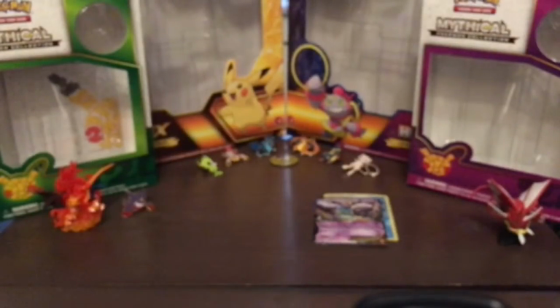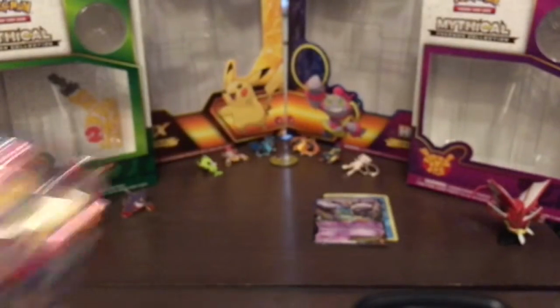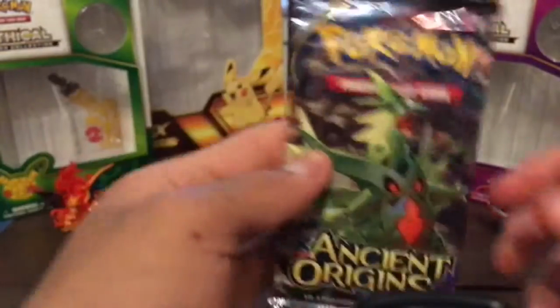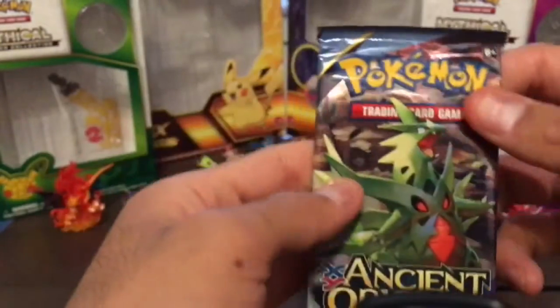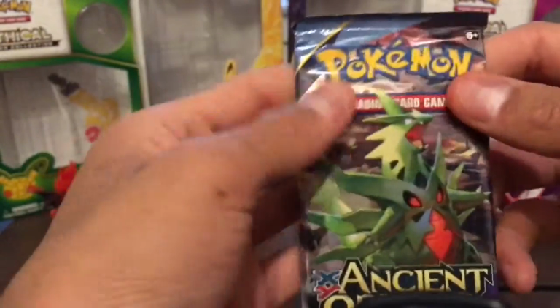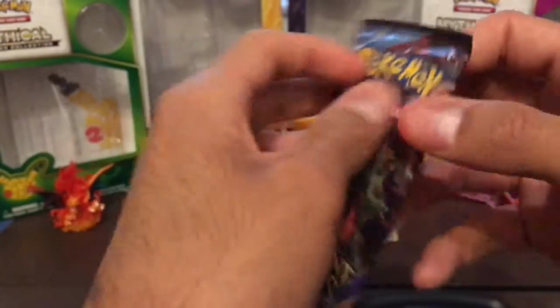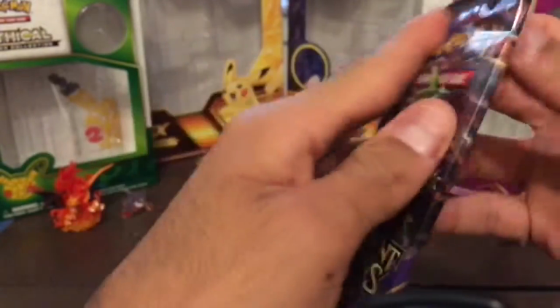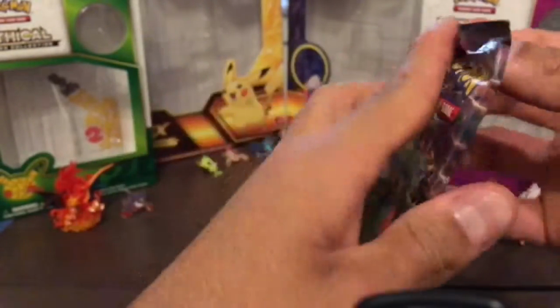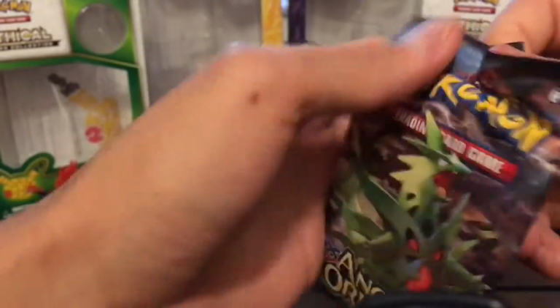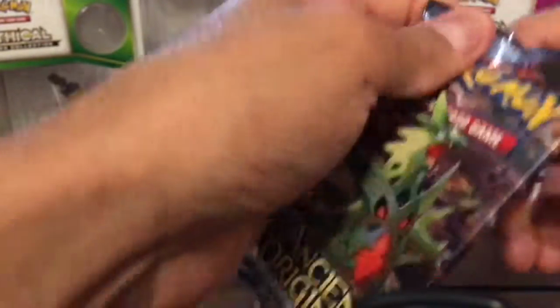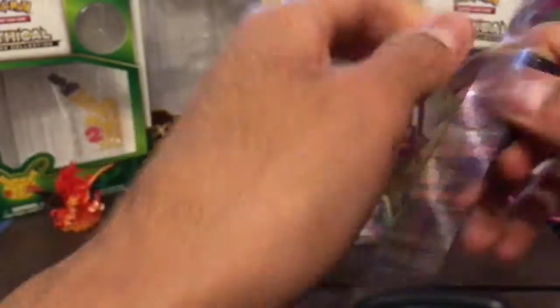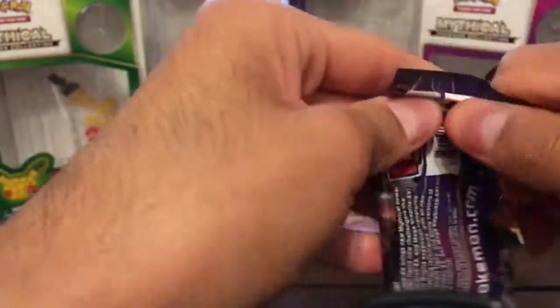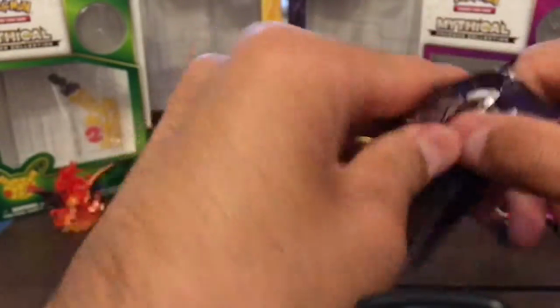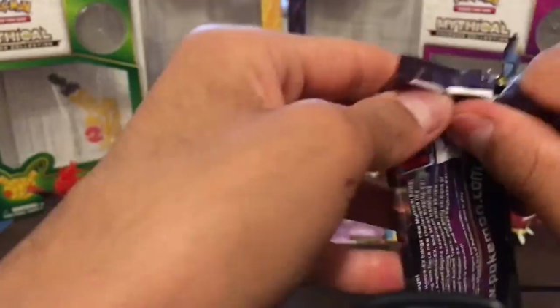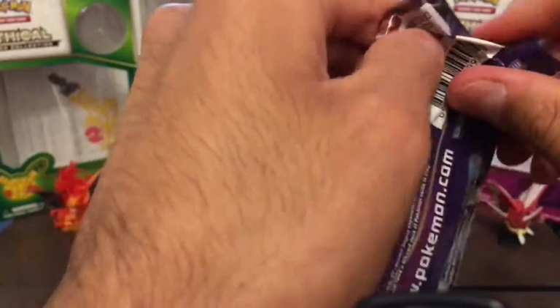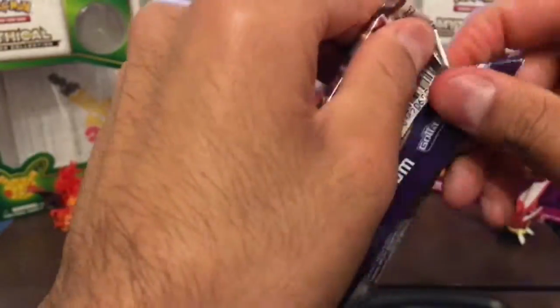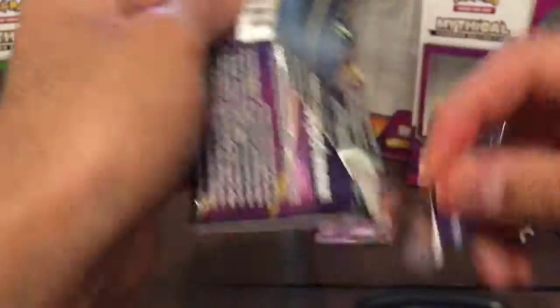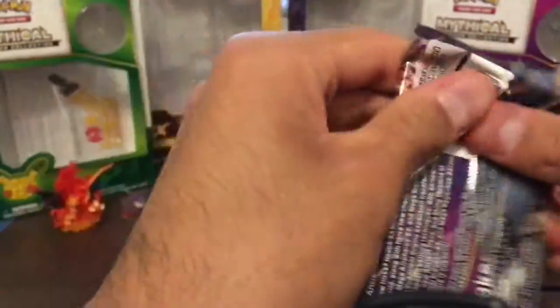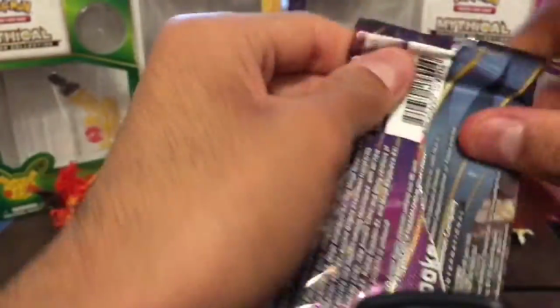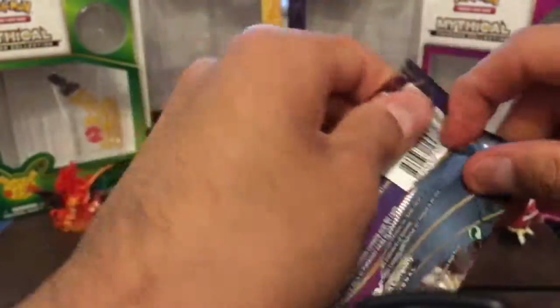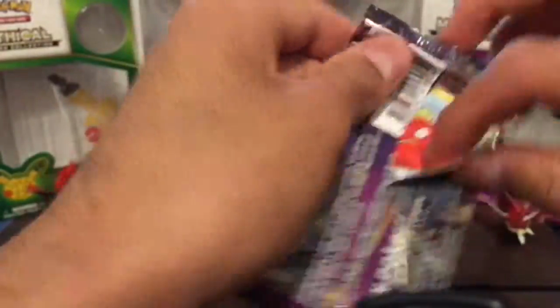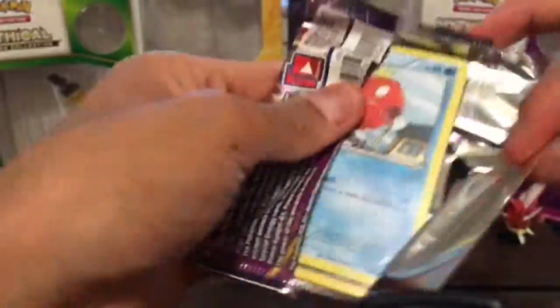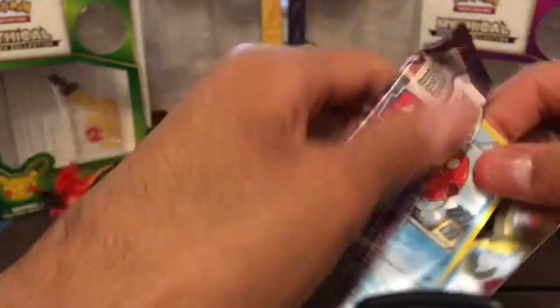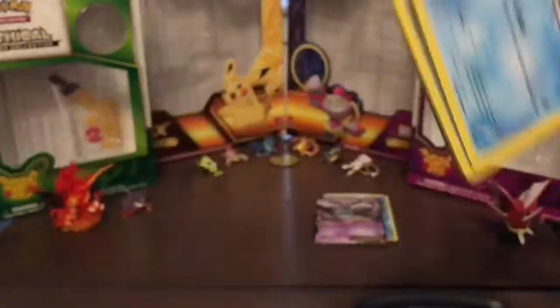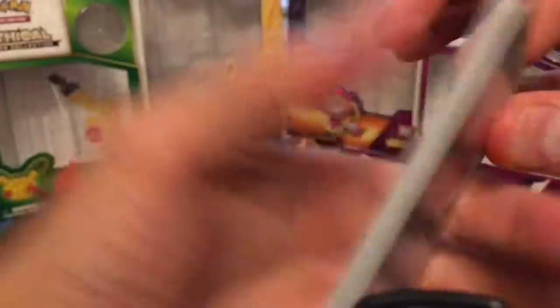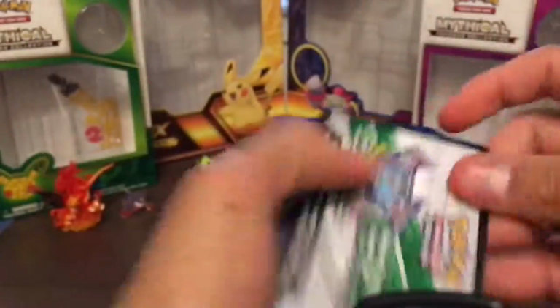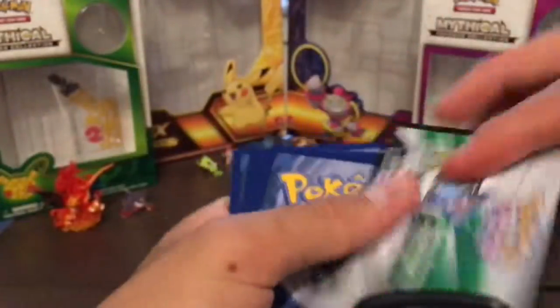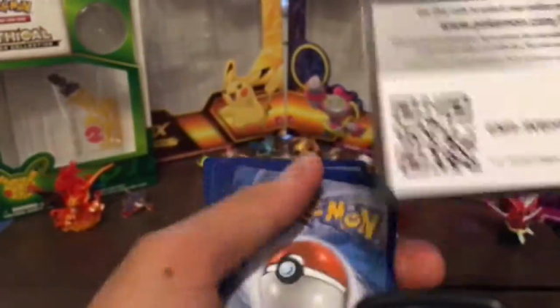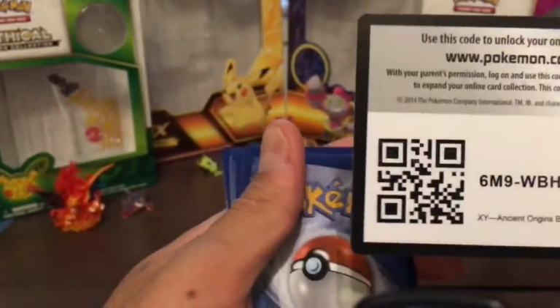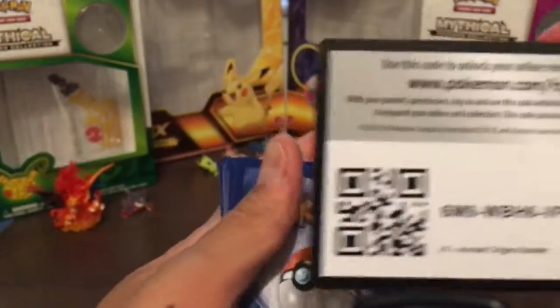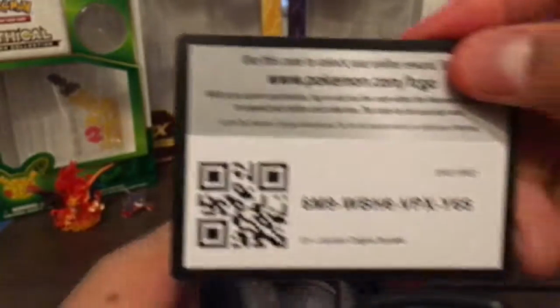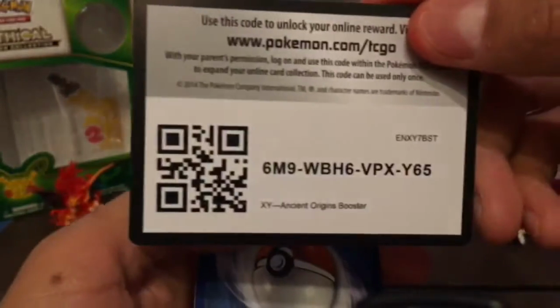Ancient Origins next. I want a Tyranitar. Cart Code card, okay.